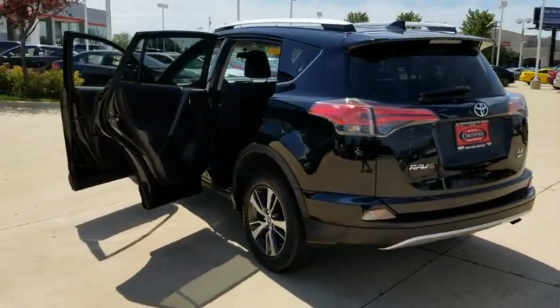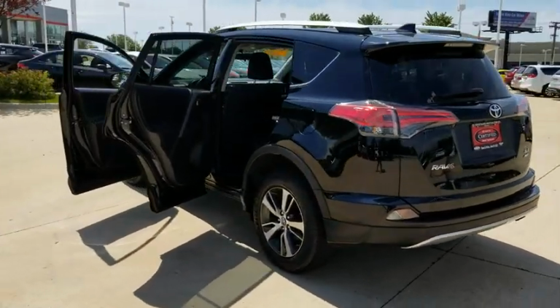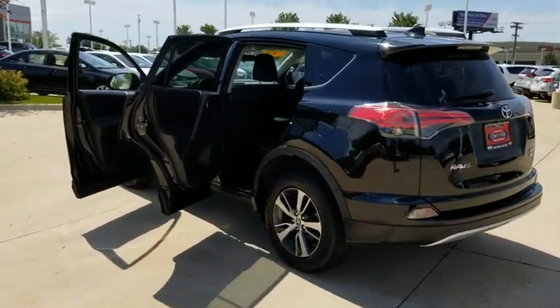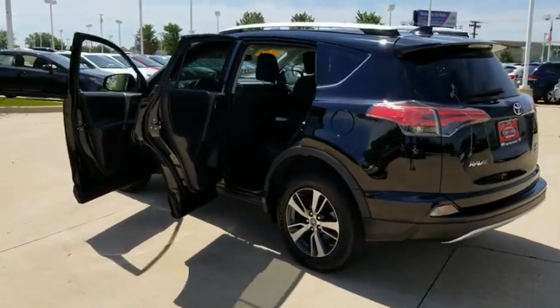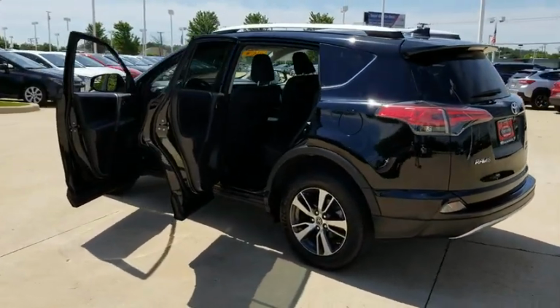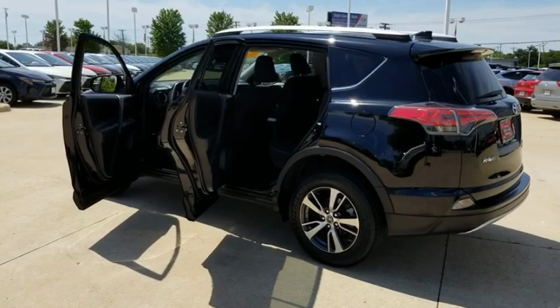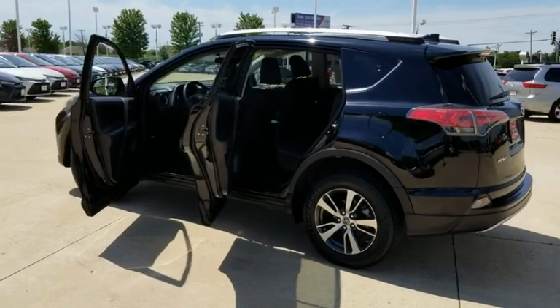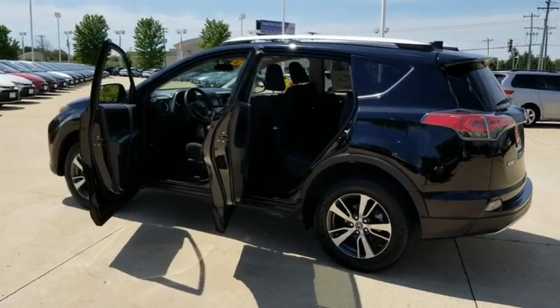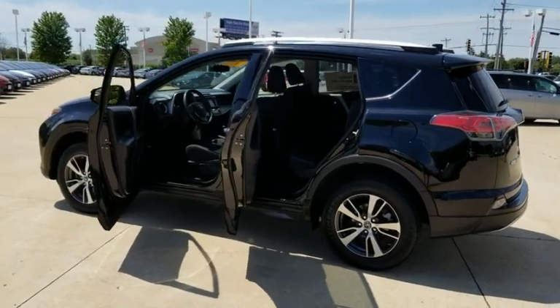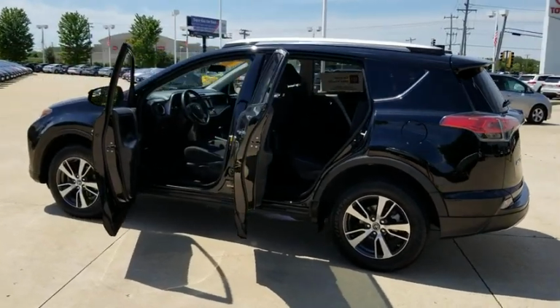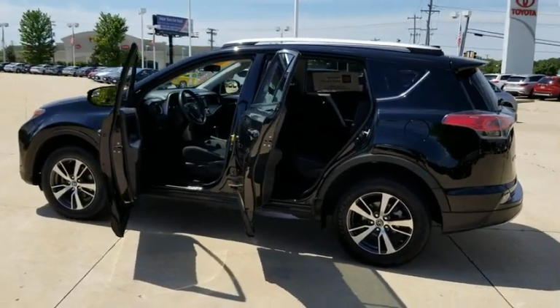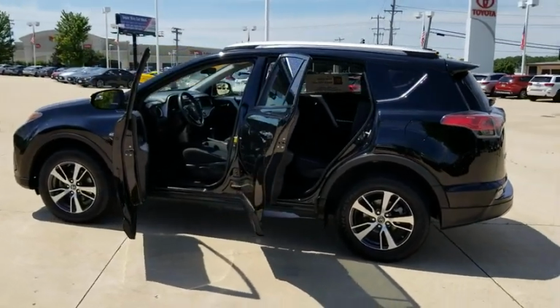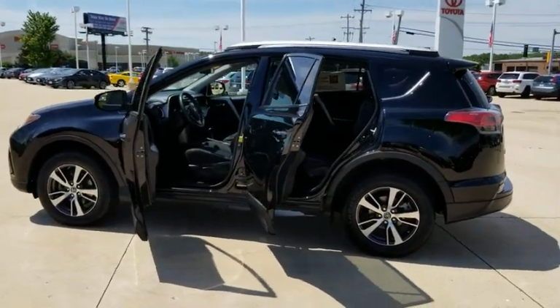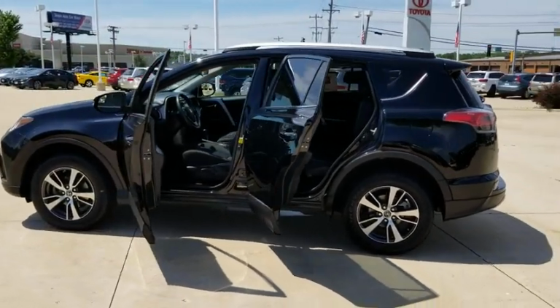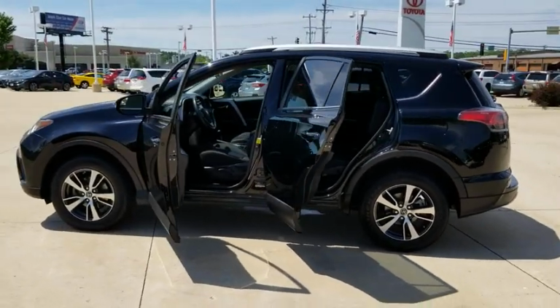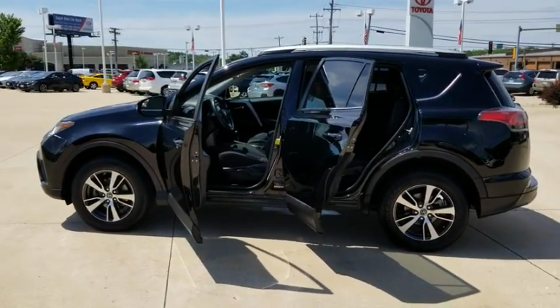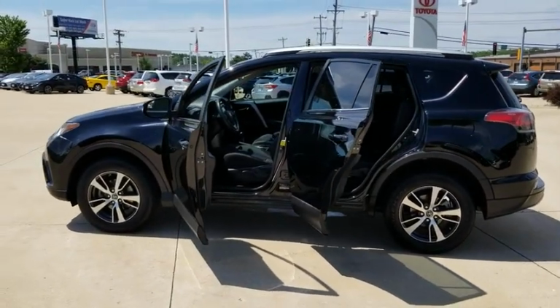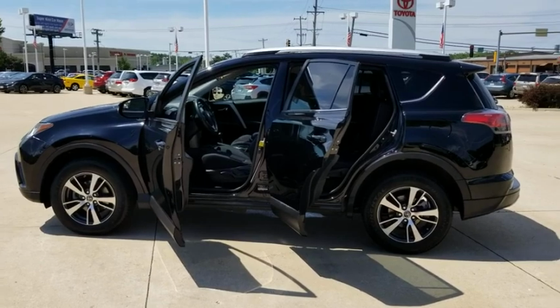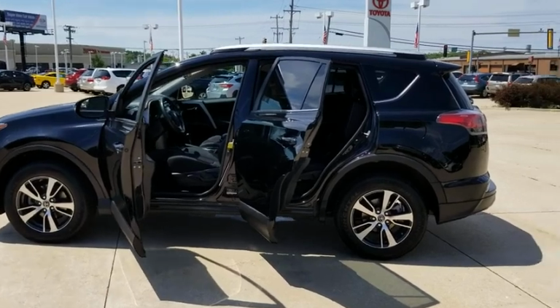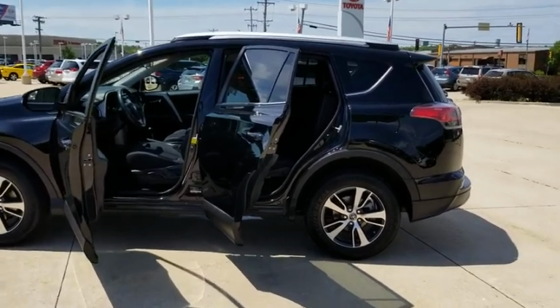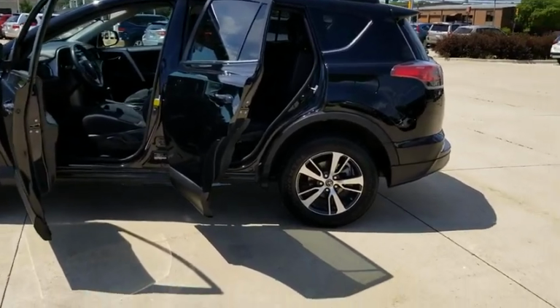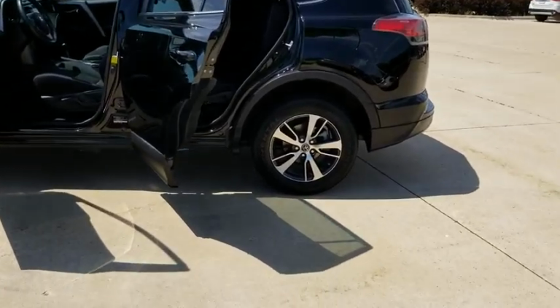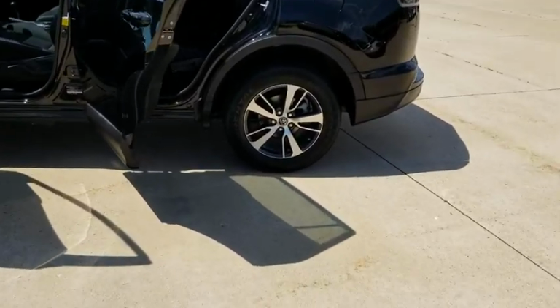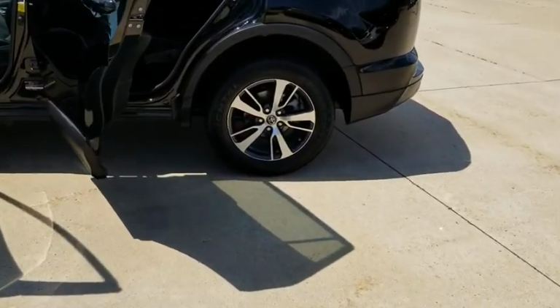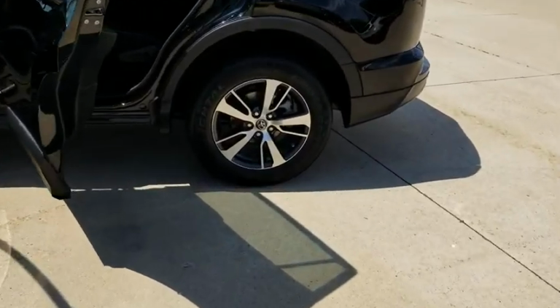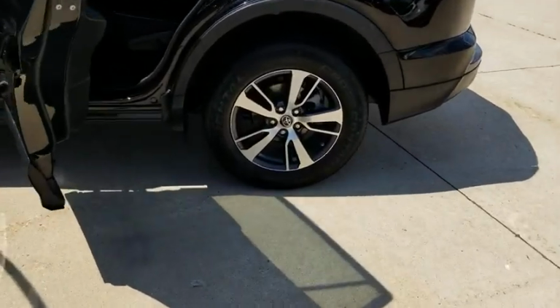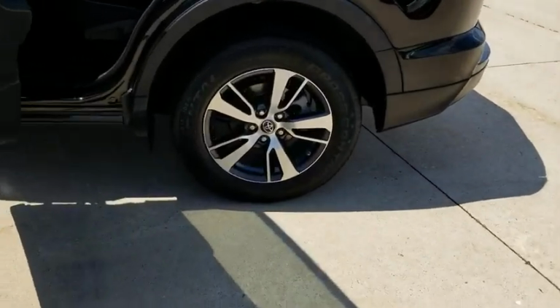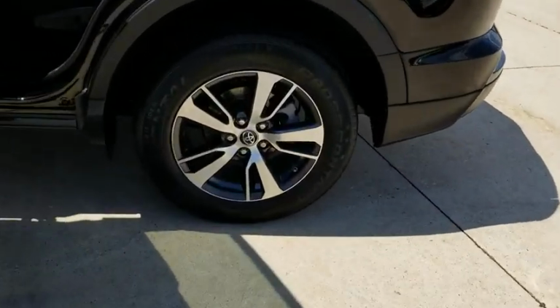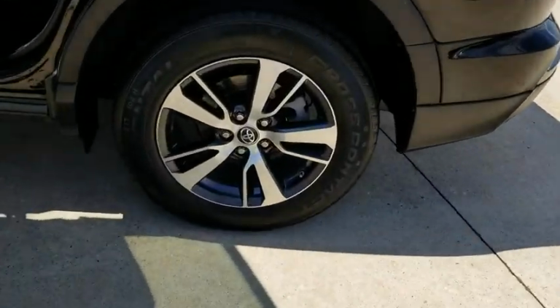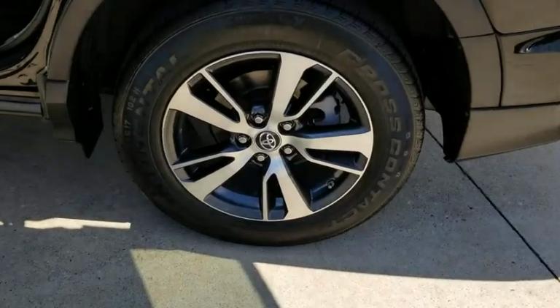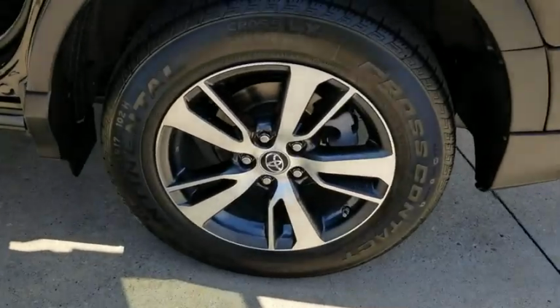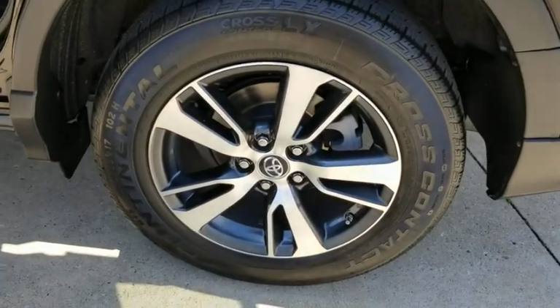Here are some of this vehicle's great options: keyless entry, anti-lock braking system, backup camera, all-wheel drive, steering wheel audio controls, power liftgate, stability control, traction control, leather-wrapped steering wheel, Bluetooth.